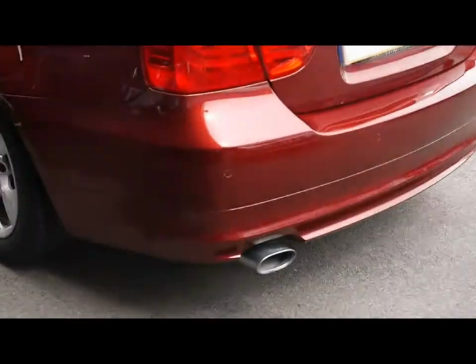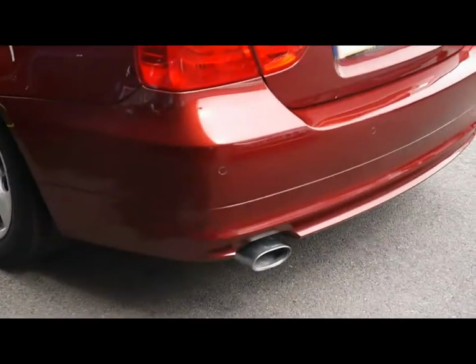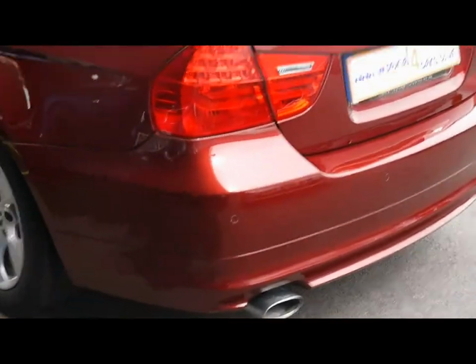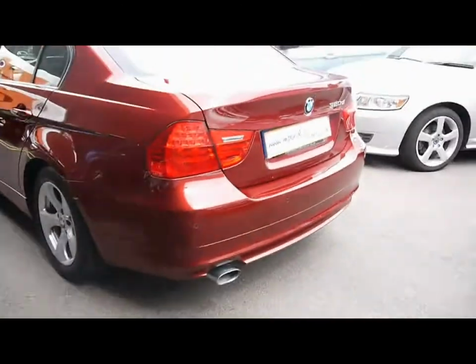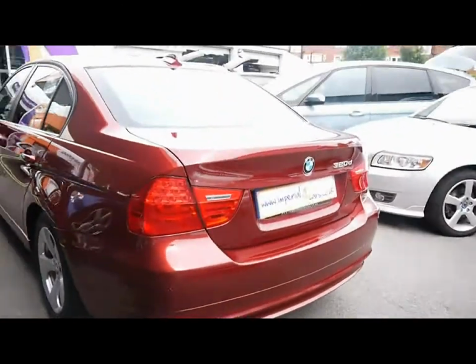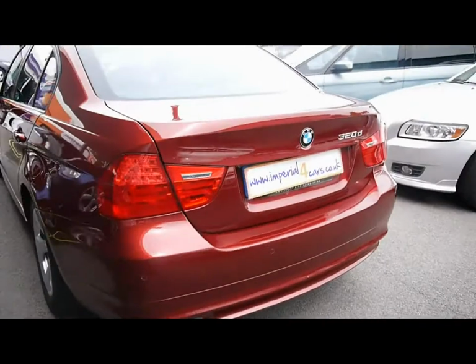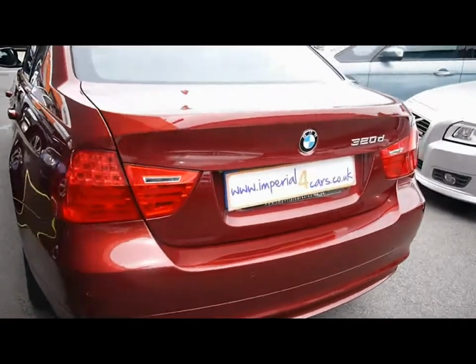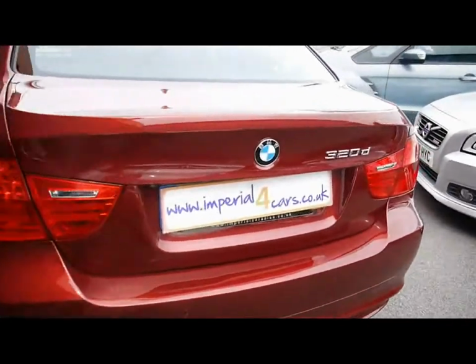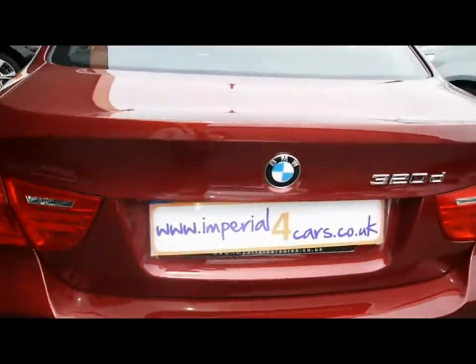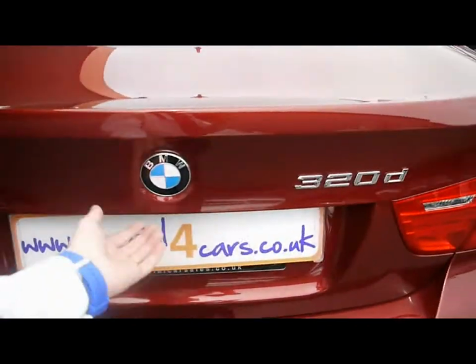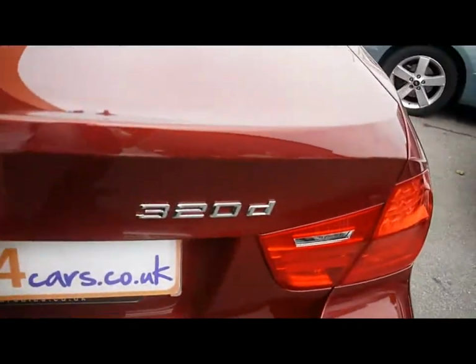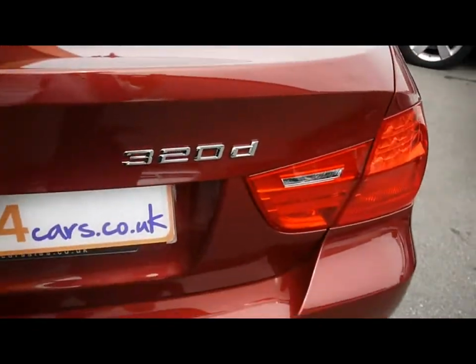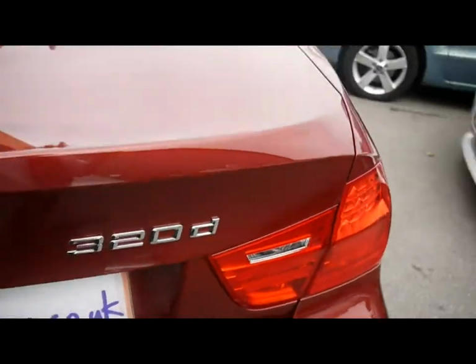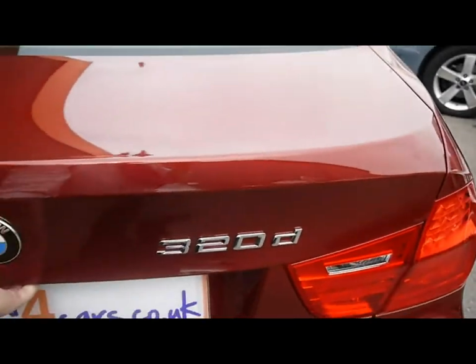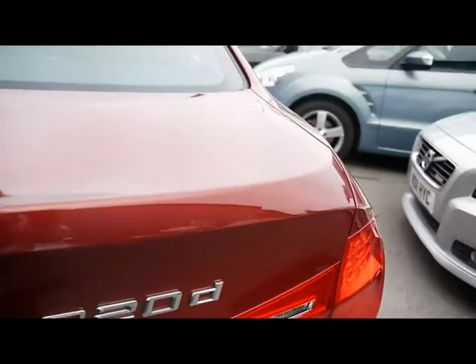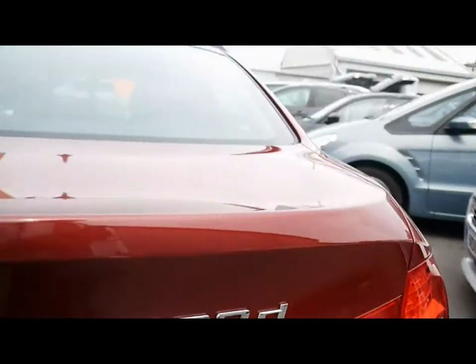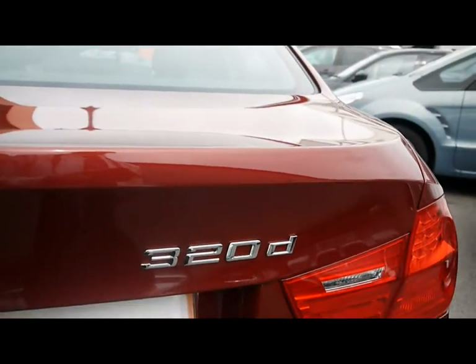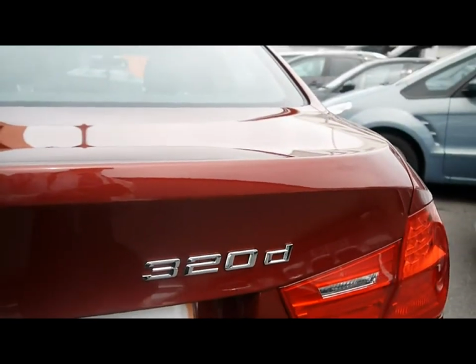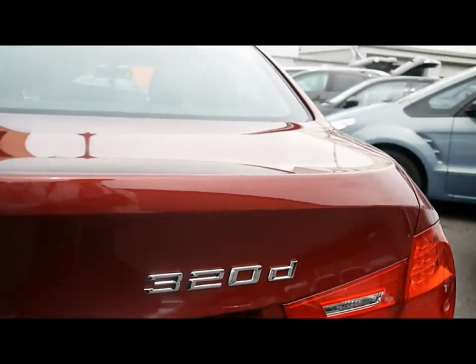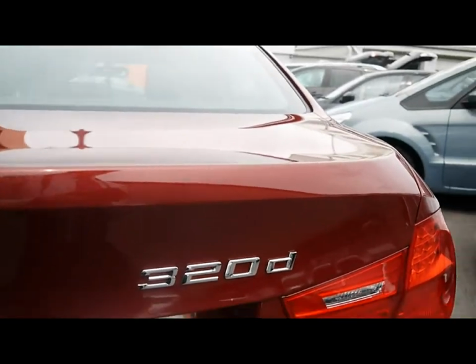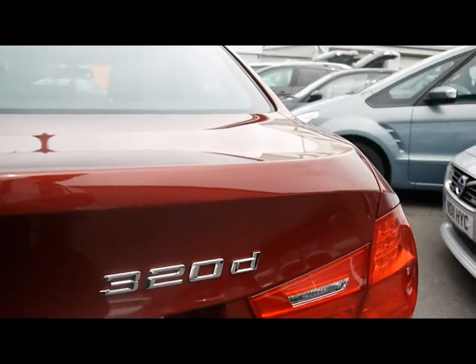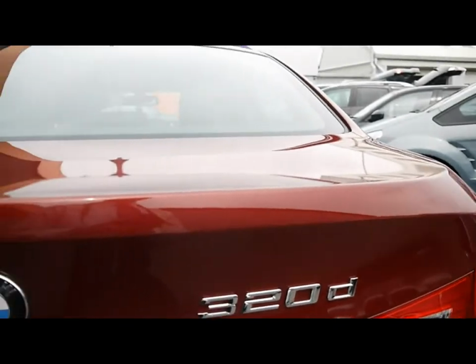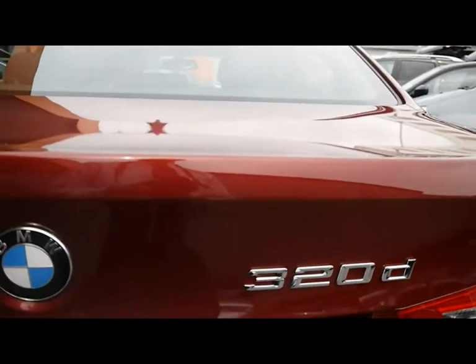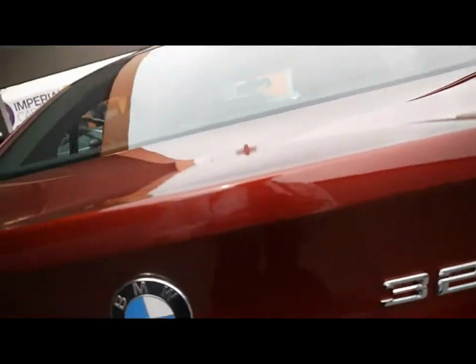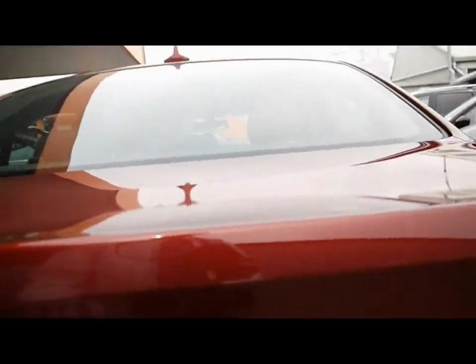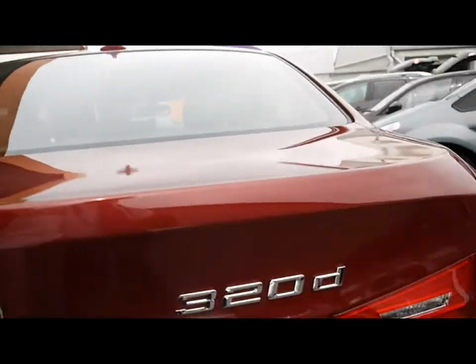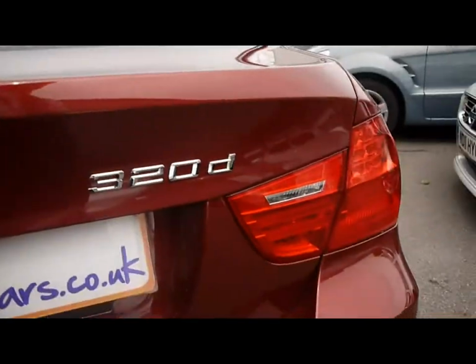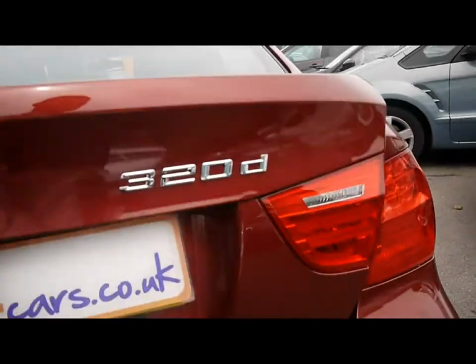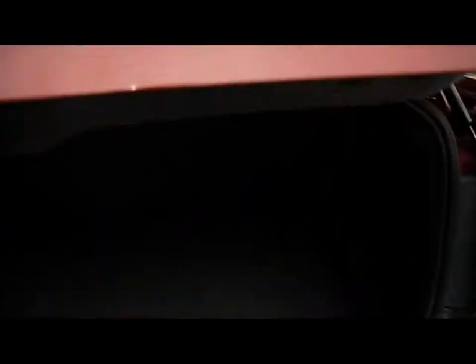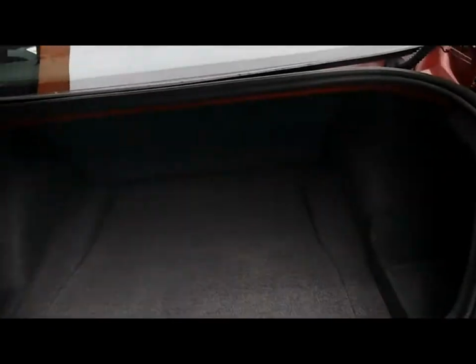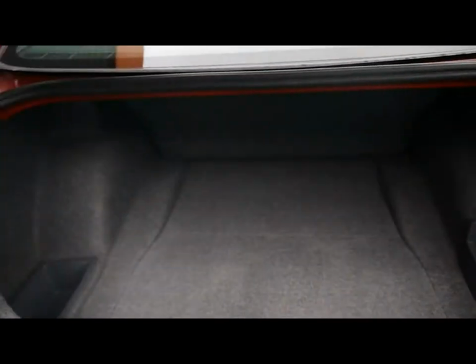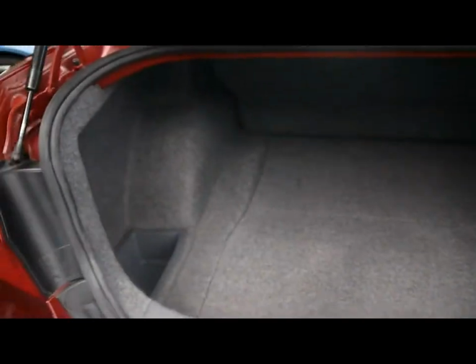Rear parking sensors. Plenty of room in the boot.